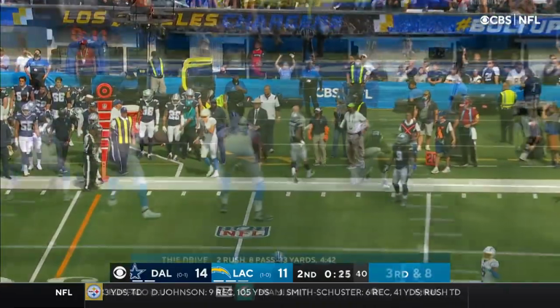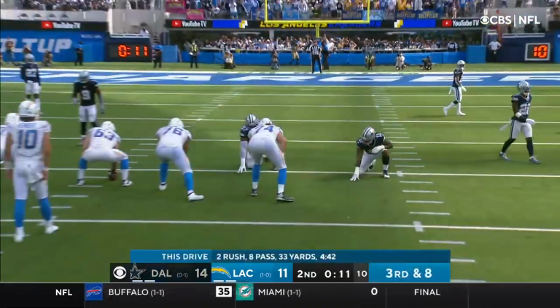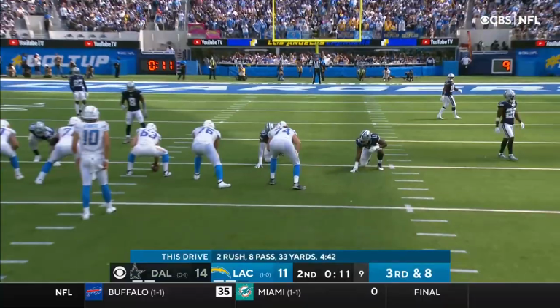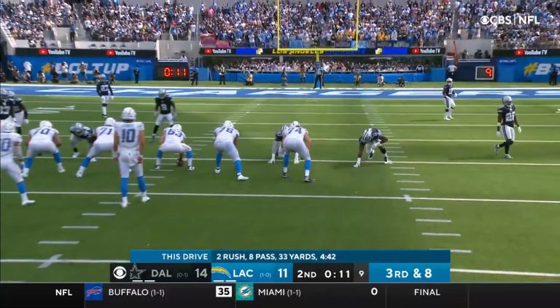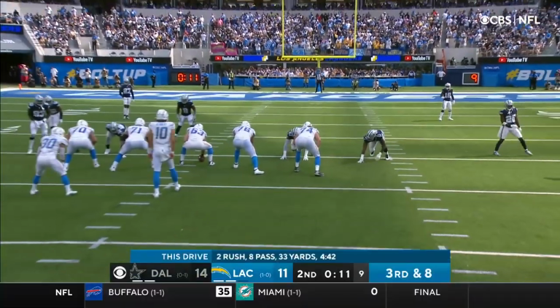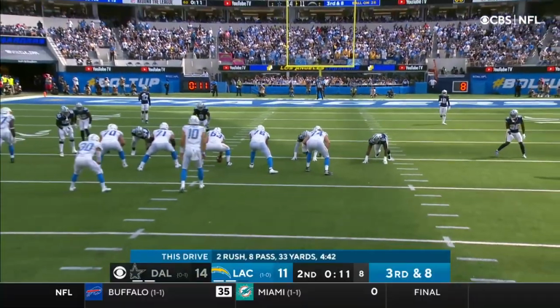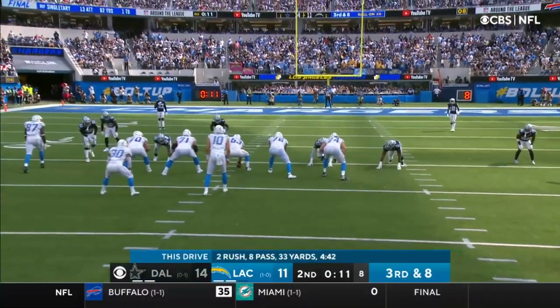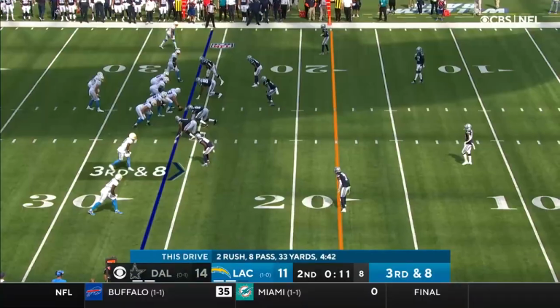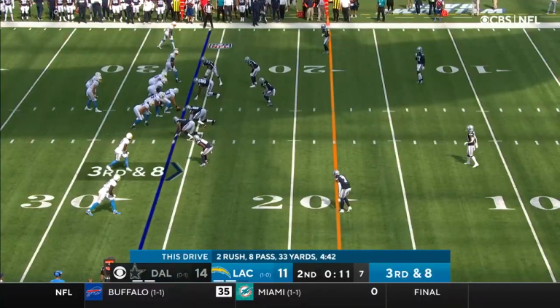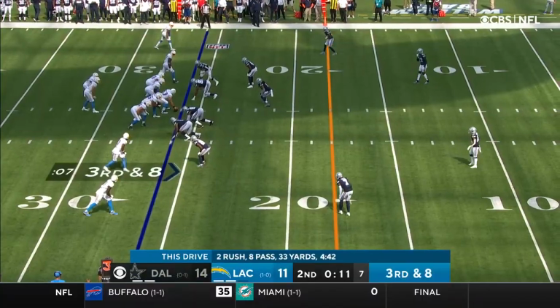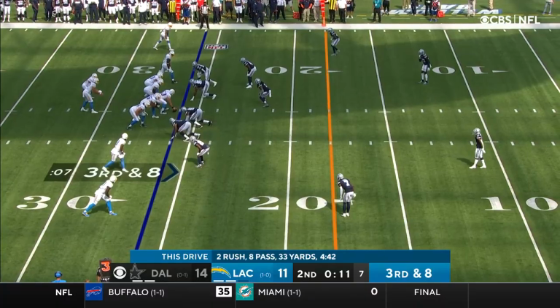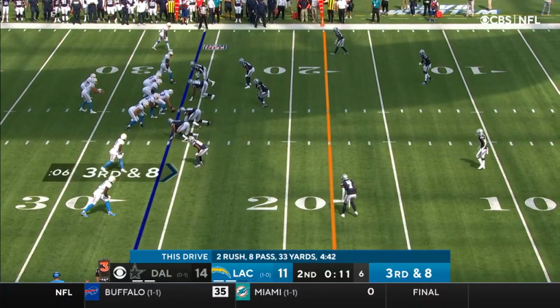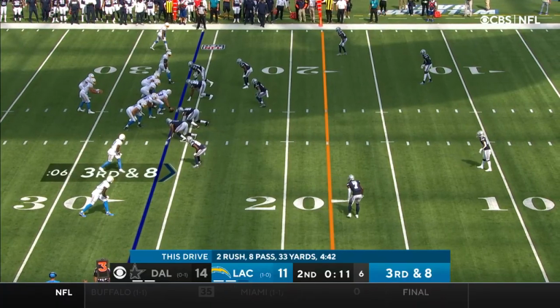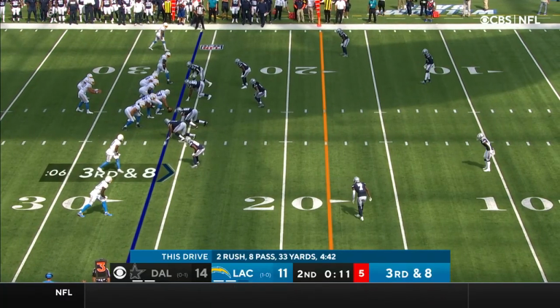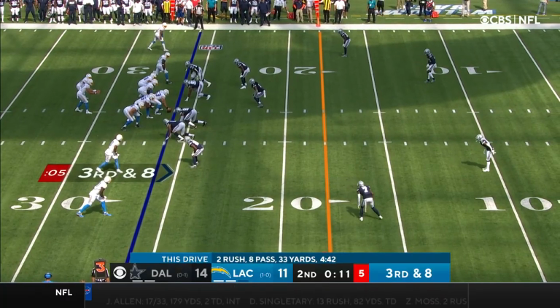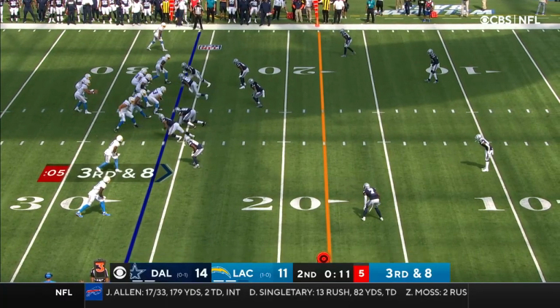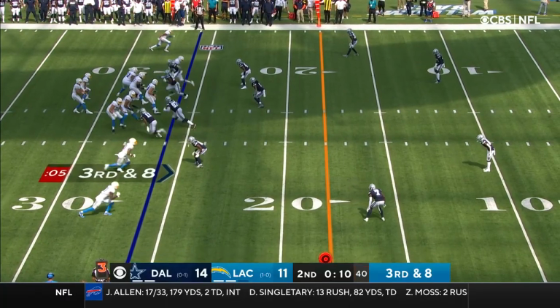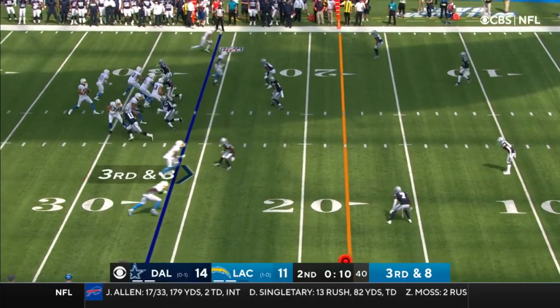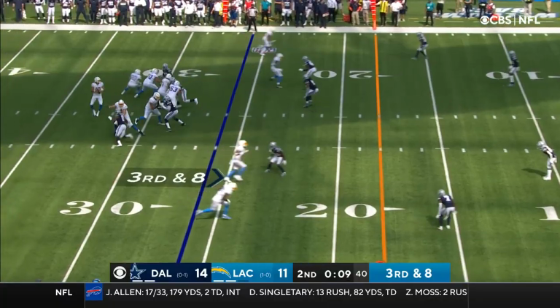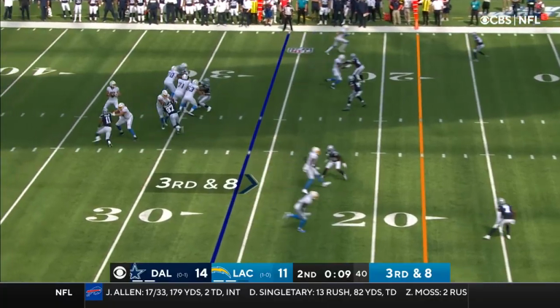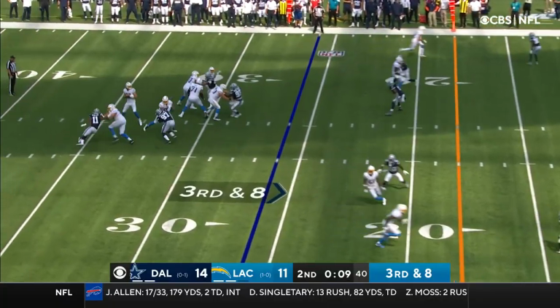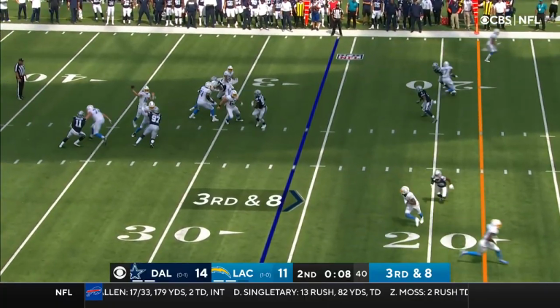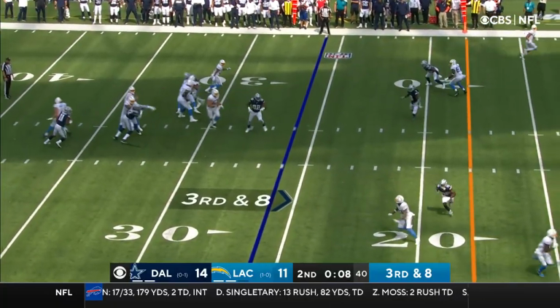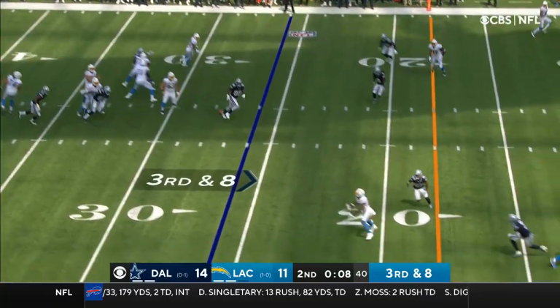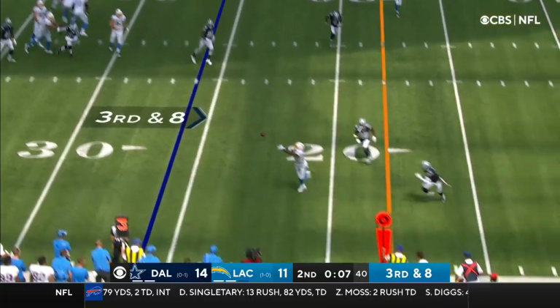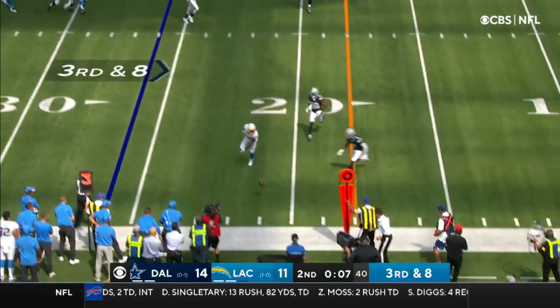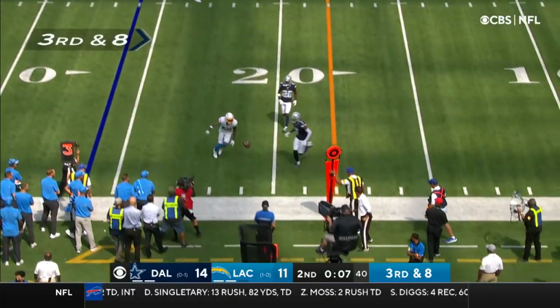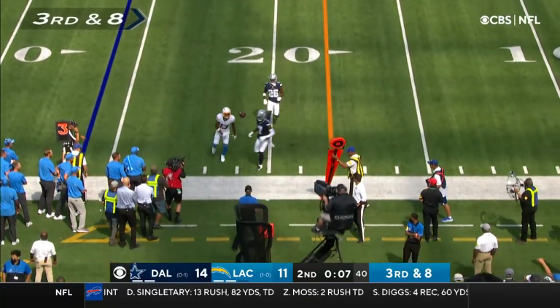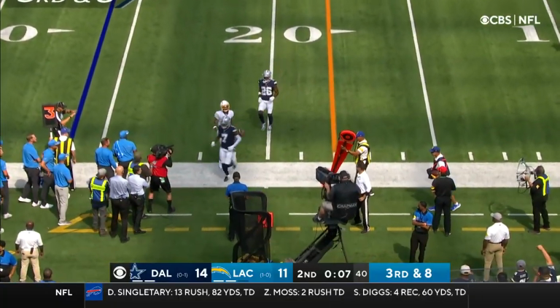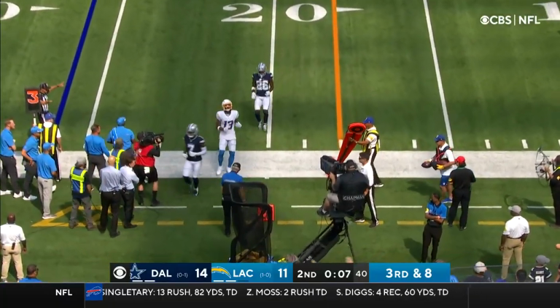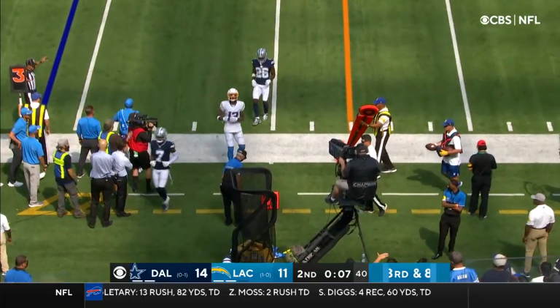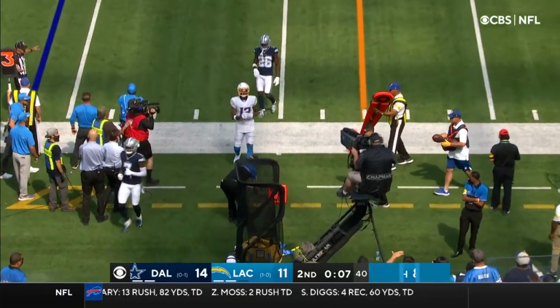You protect the end zone. You need to throw this ball over the middle of the field or outside and deep in the back of the end zone. Out of reach for Keenan Allen.